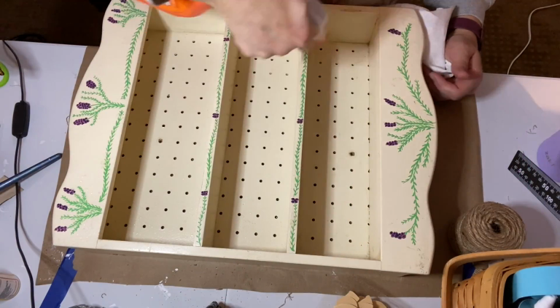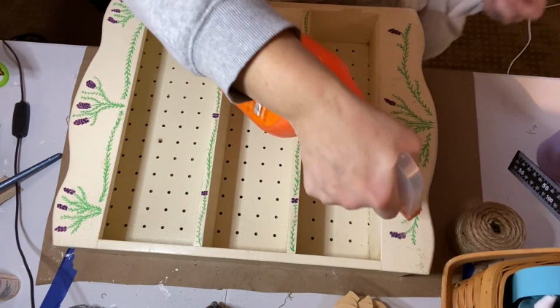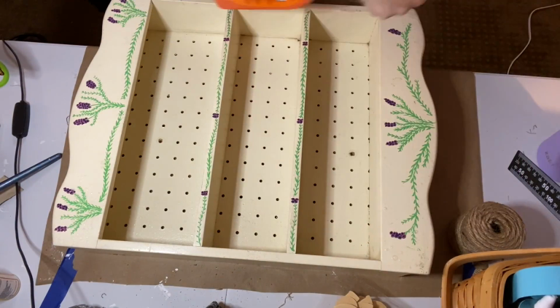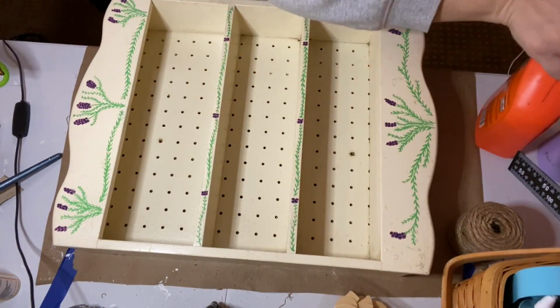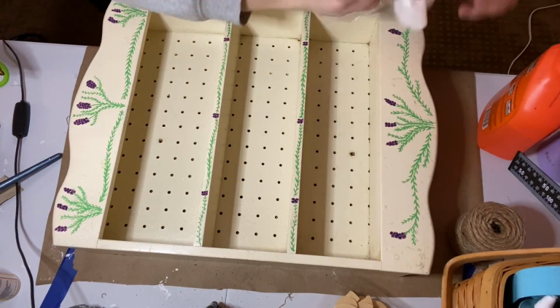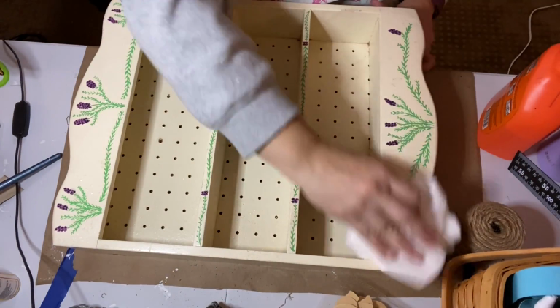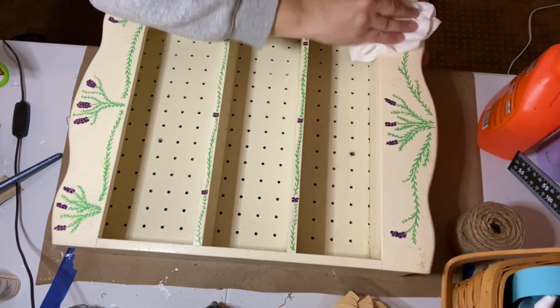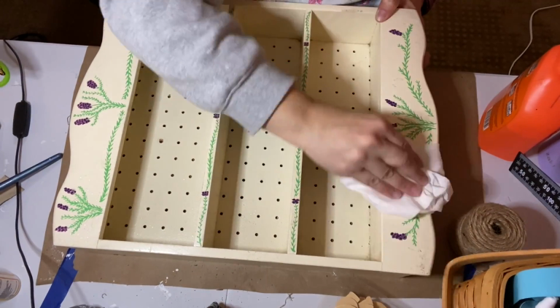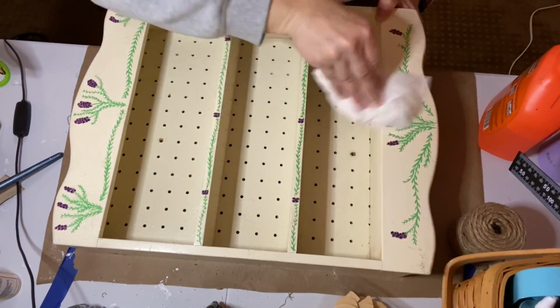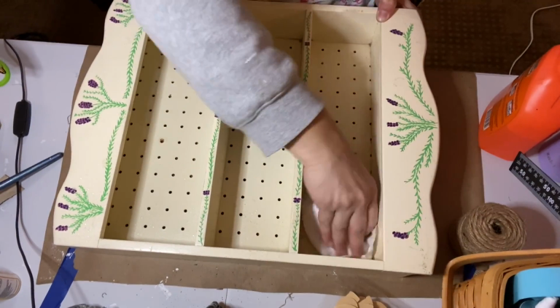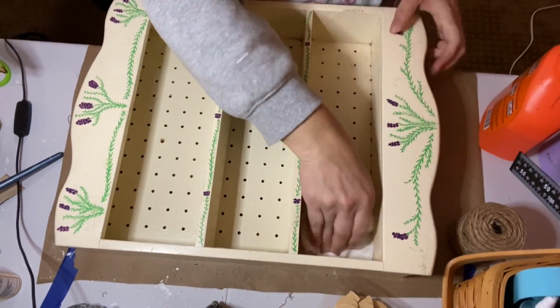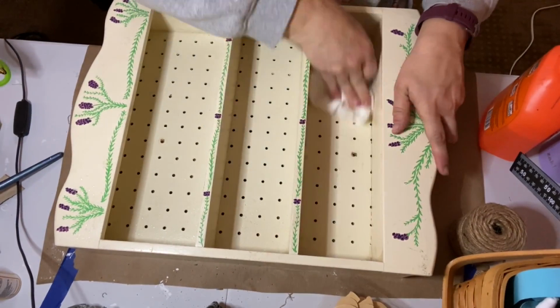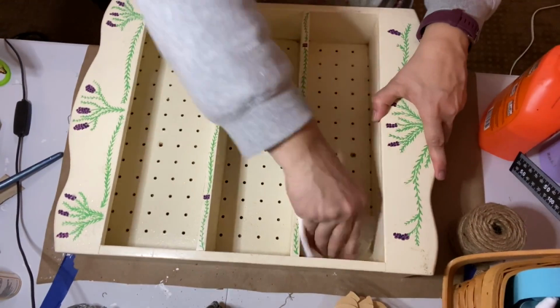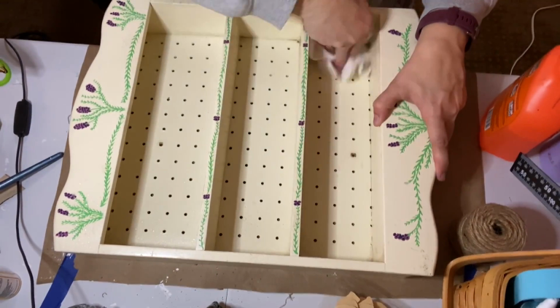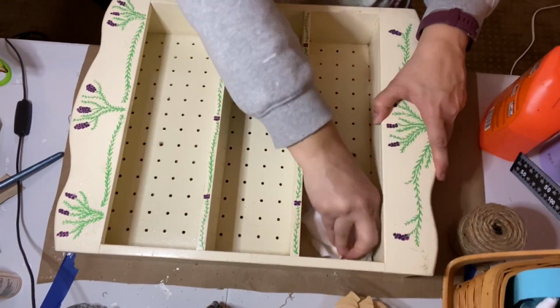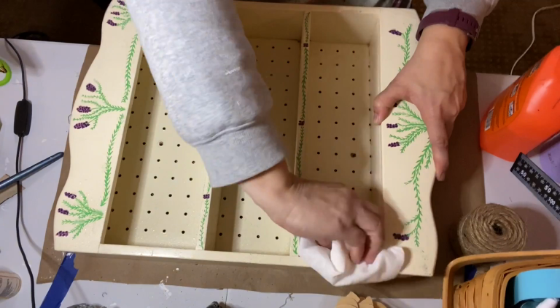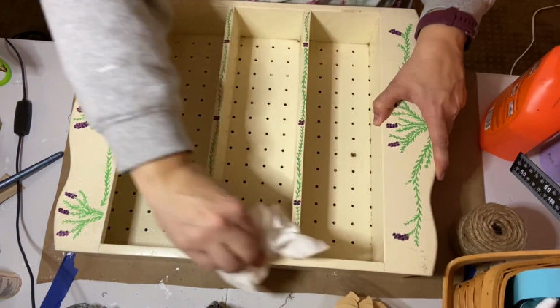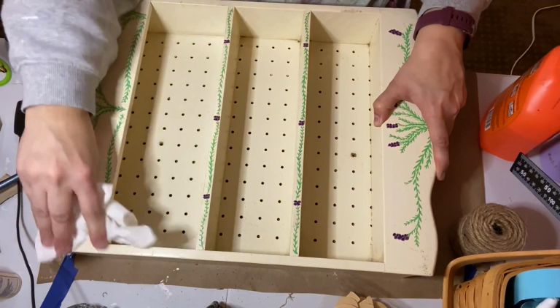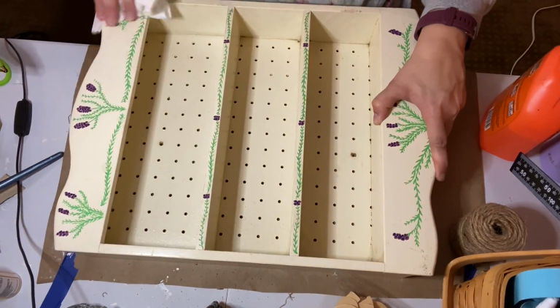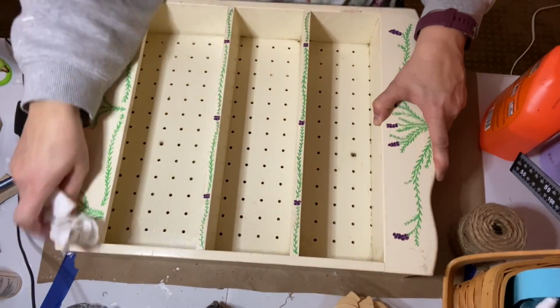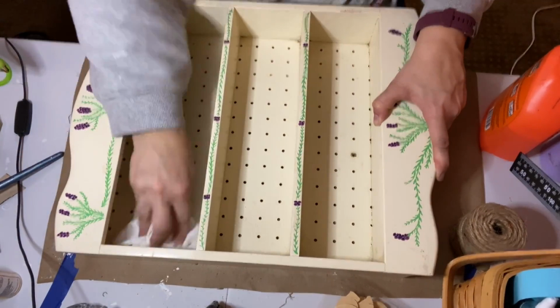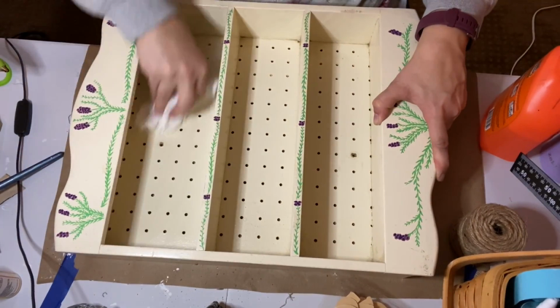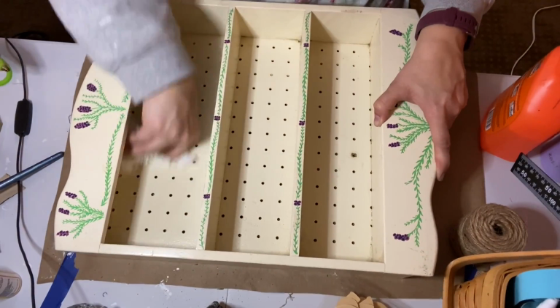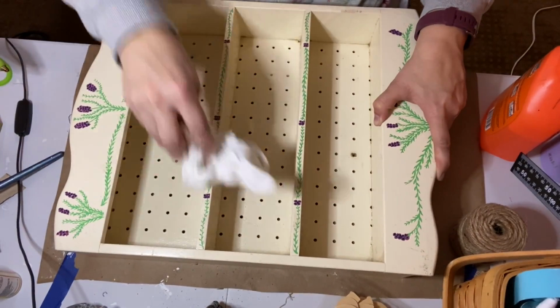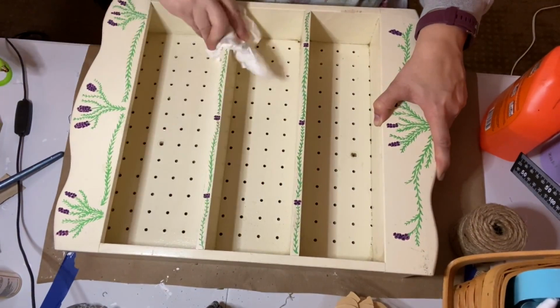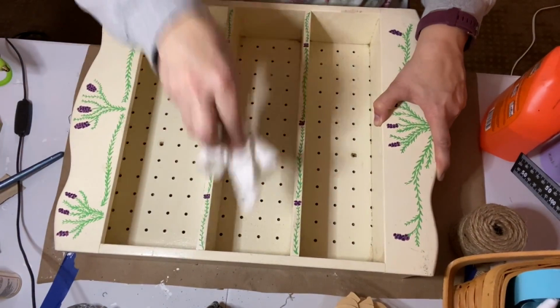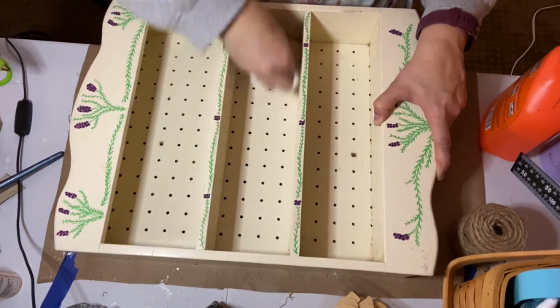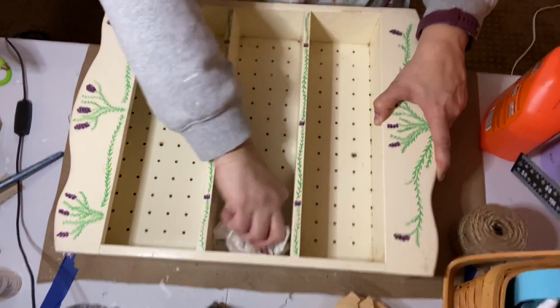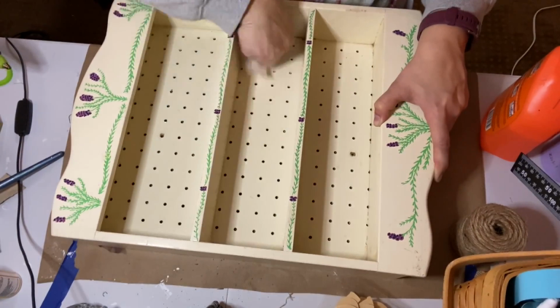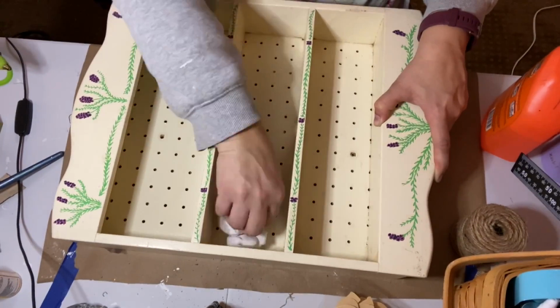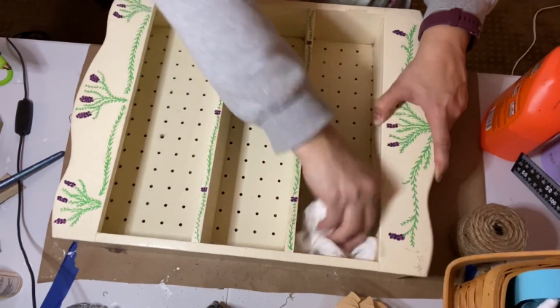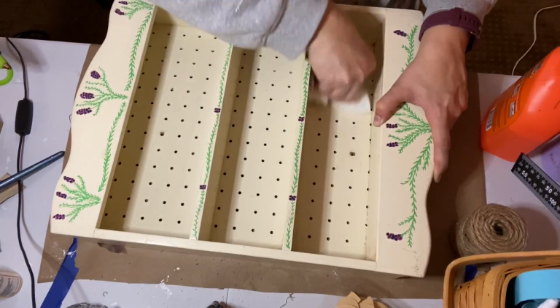The first thing I did was to spray it down with this orange cleaner and wipe it well with paper towels. This is definitely an important step of any upcycling project.